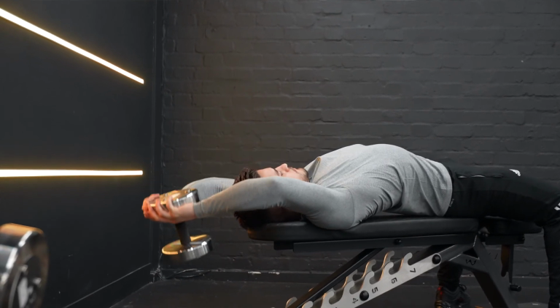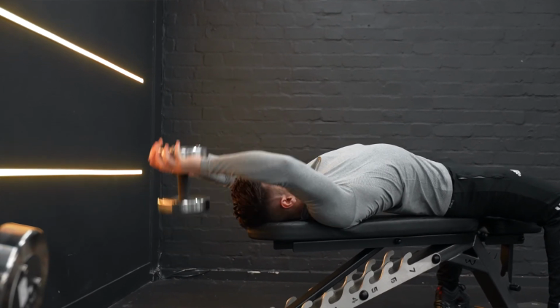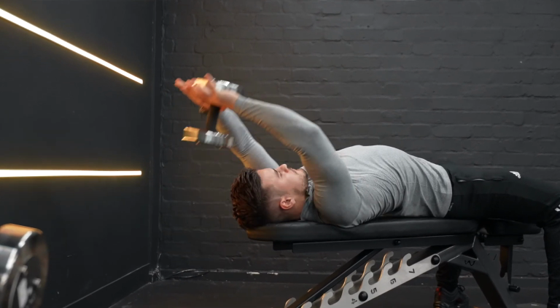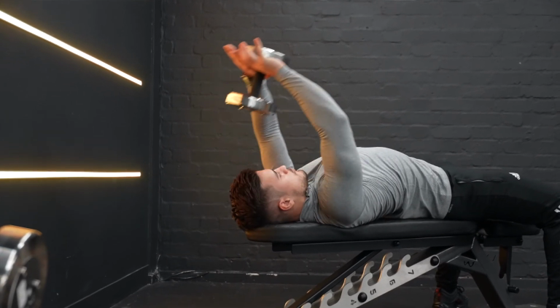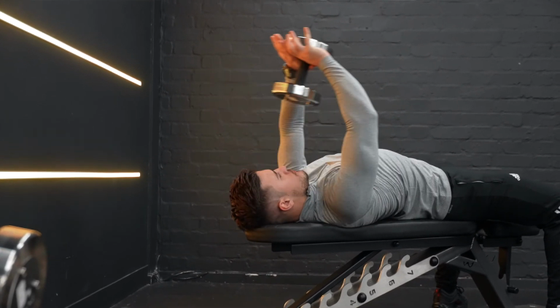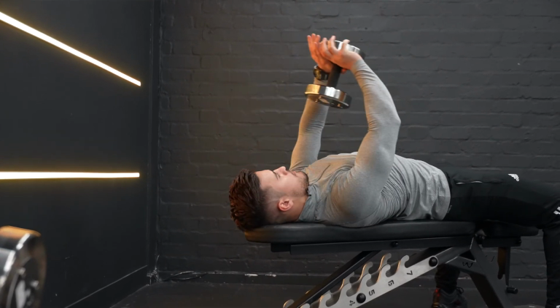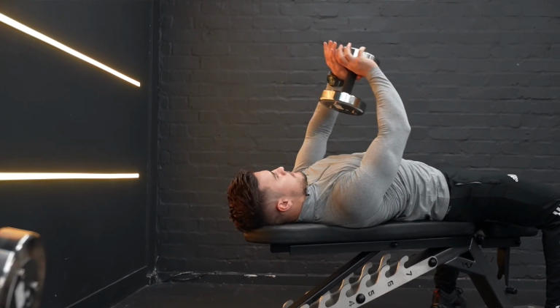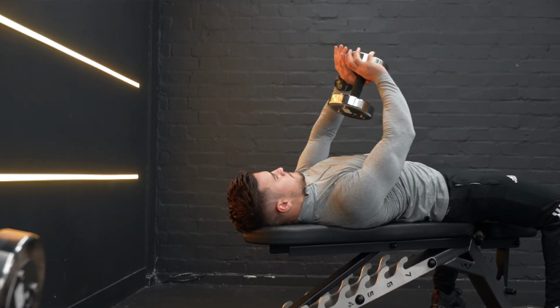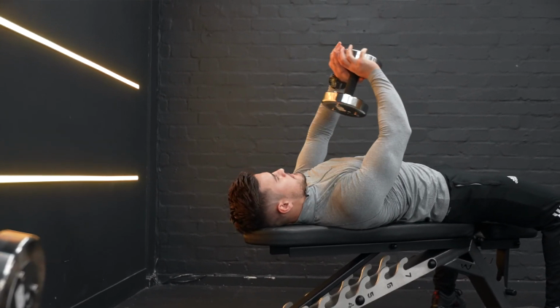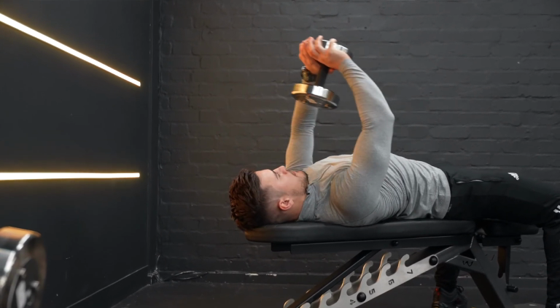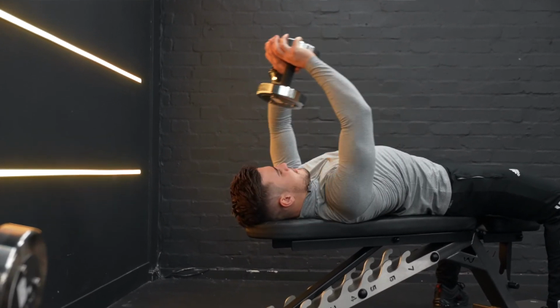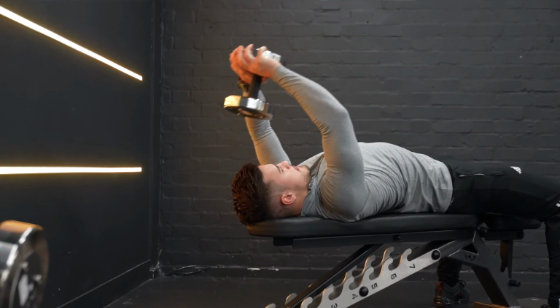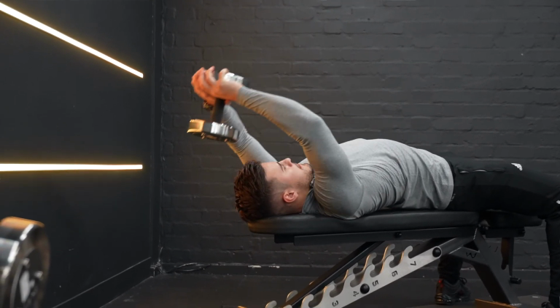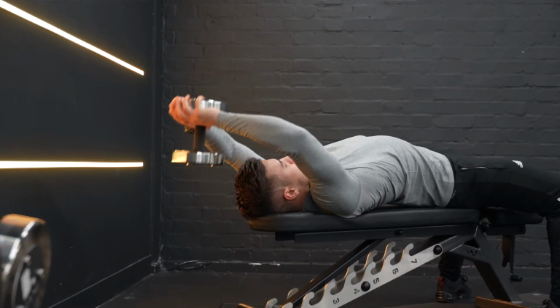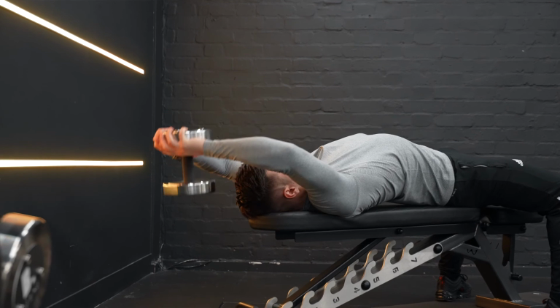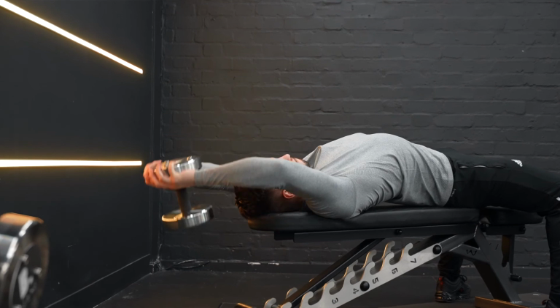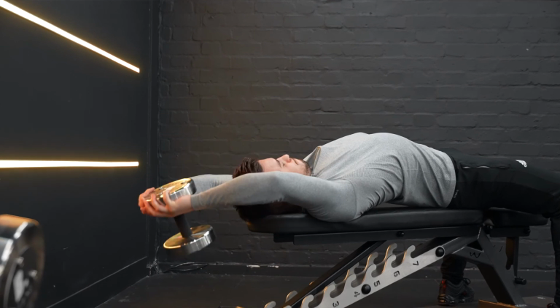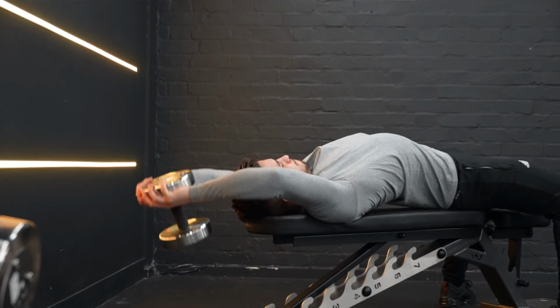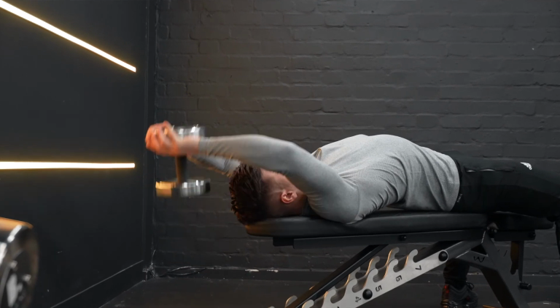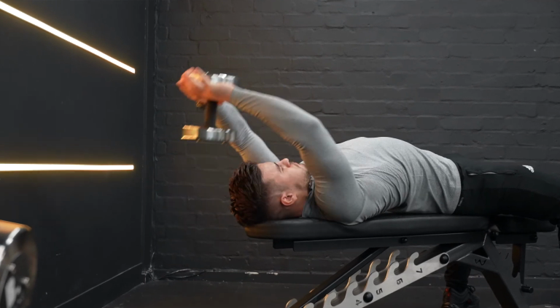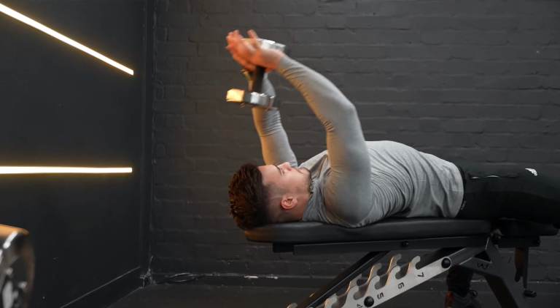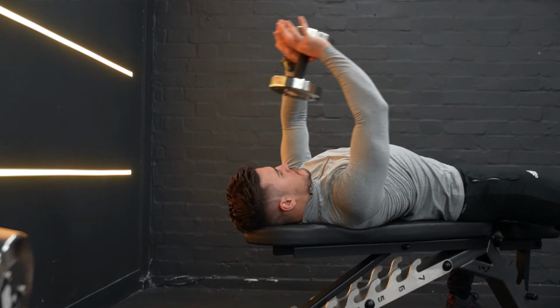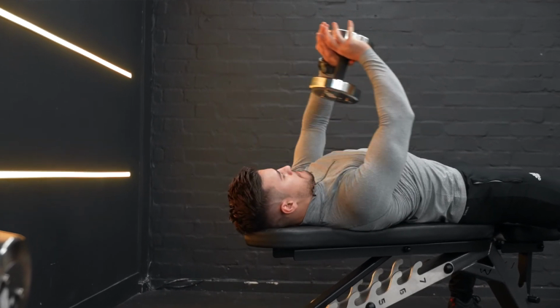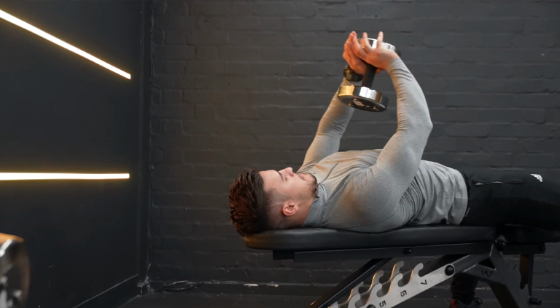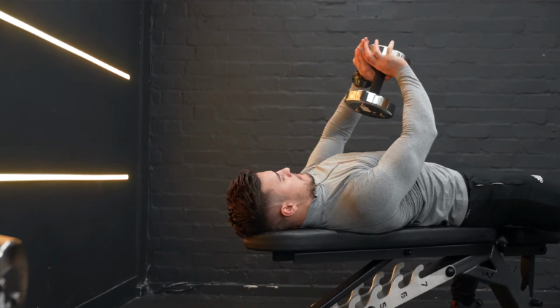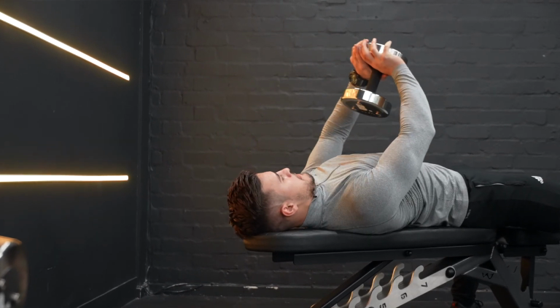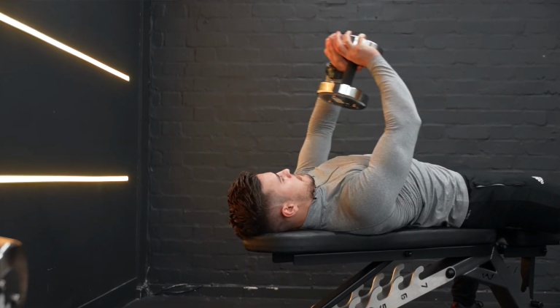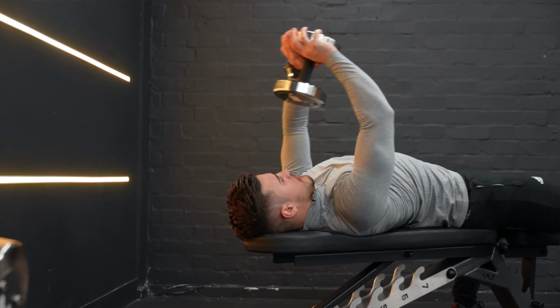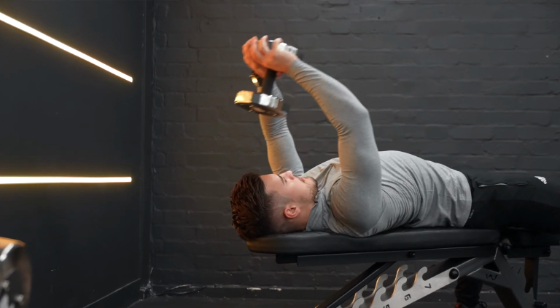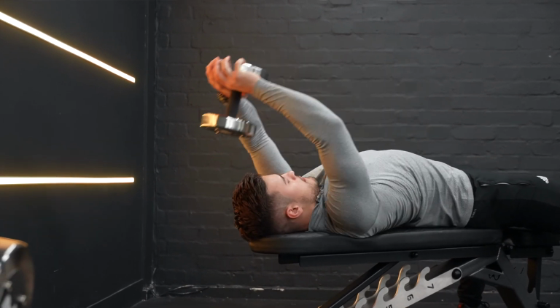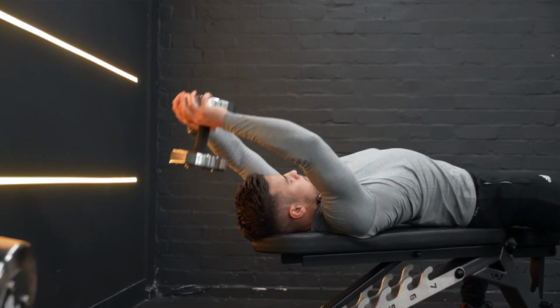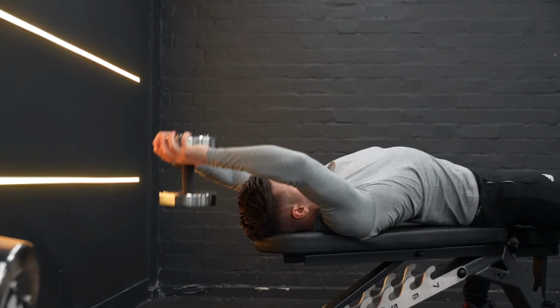Make sure to focus on only feeling the stretch in the lats, chest, and triceps. Exhale as you return the weight to the starting position.